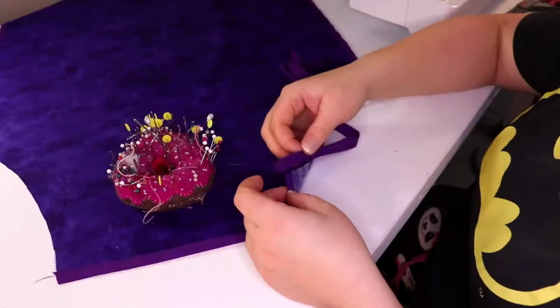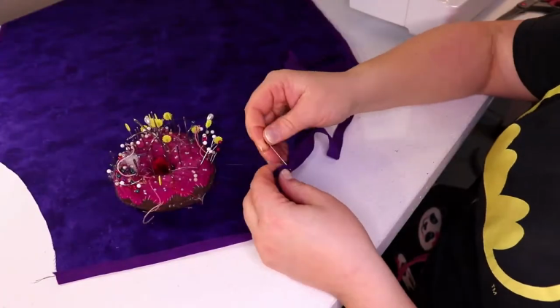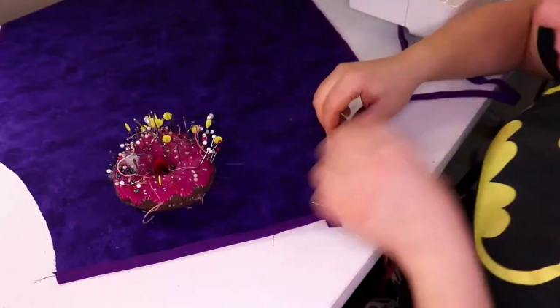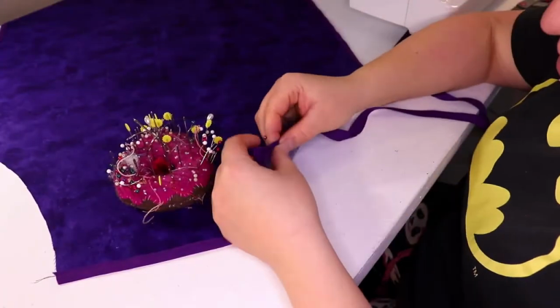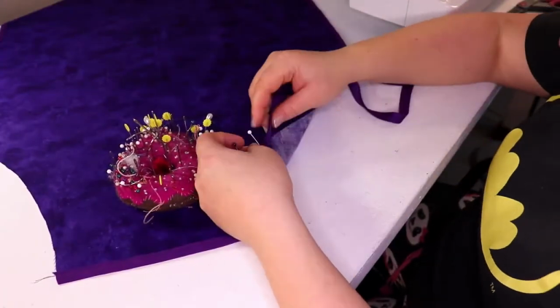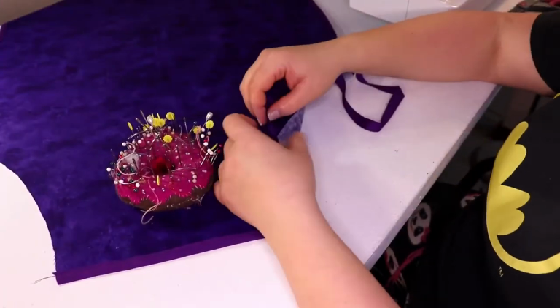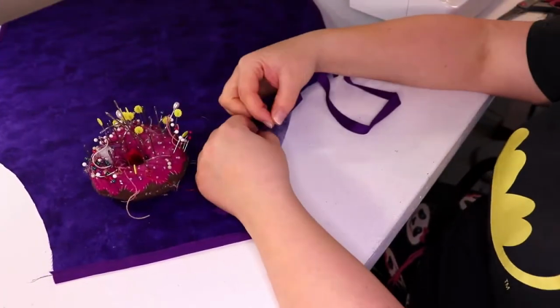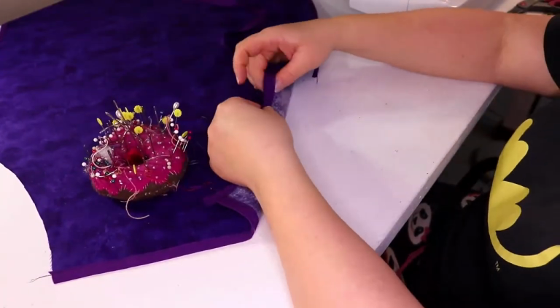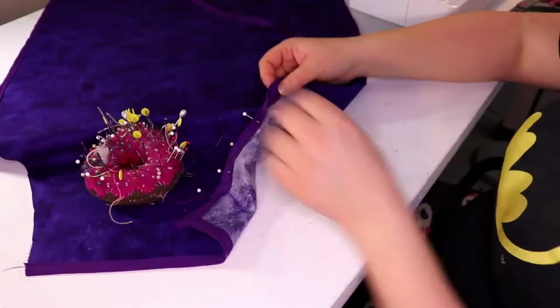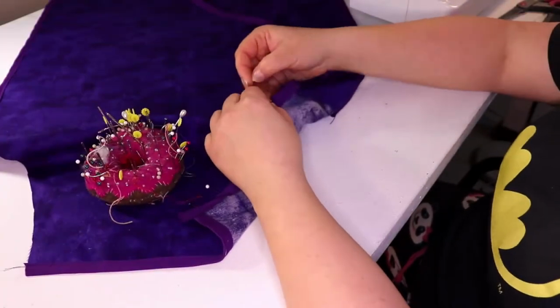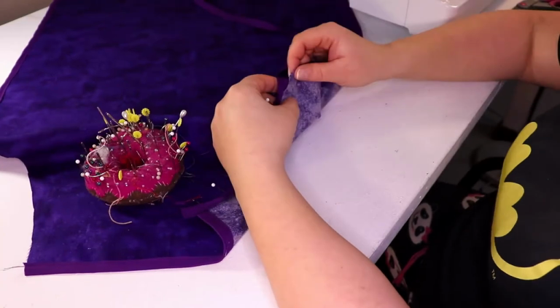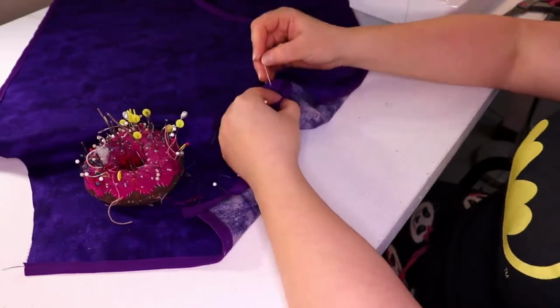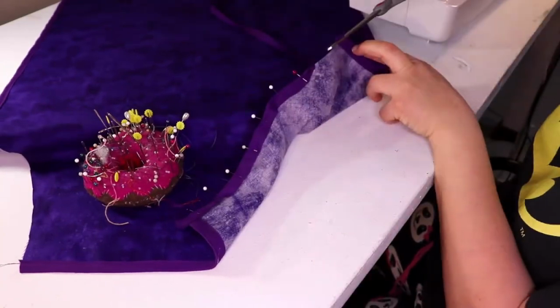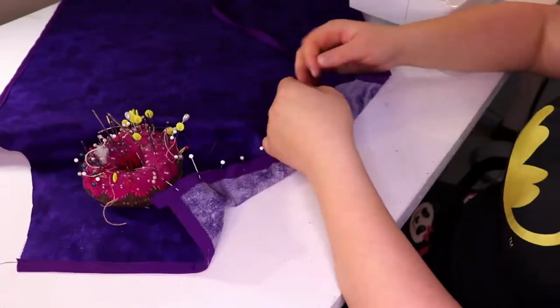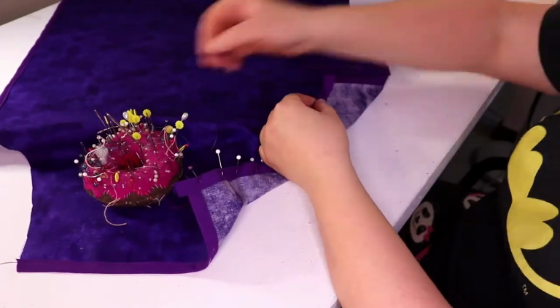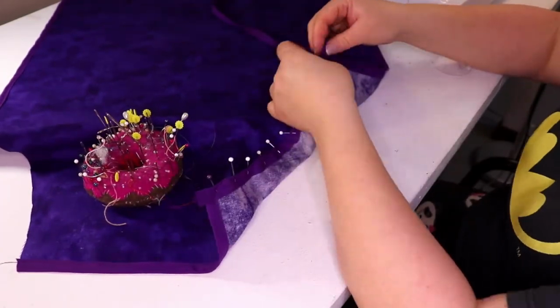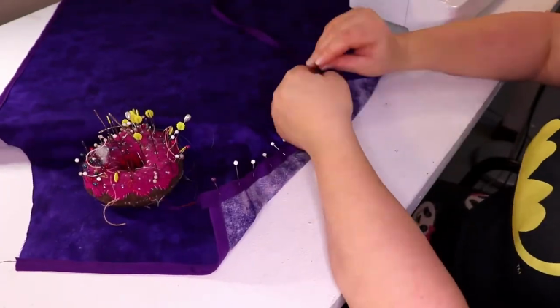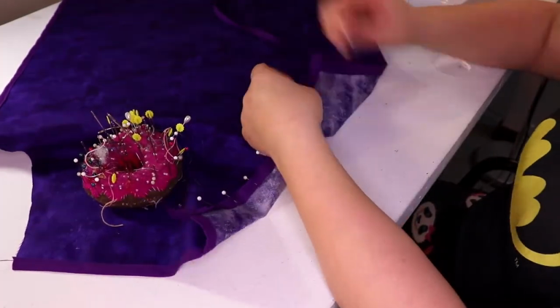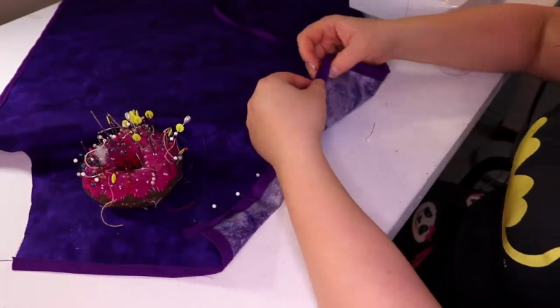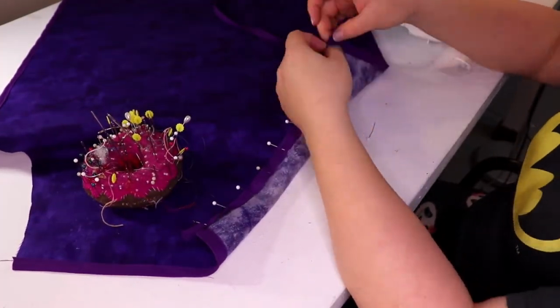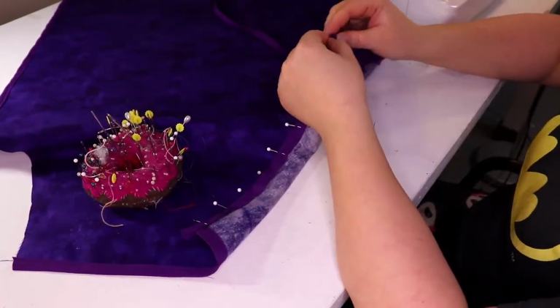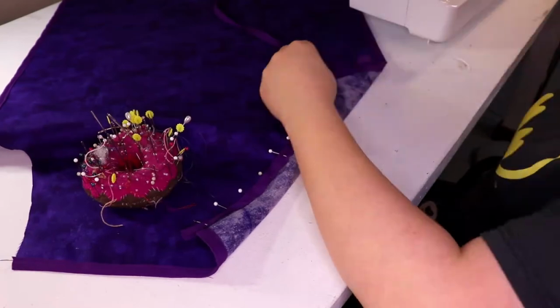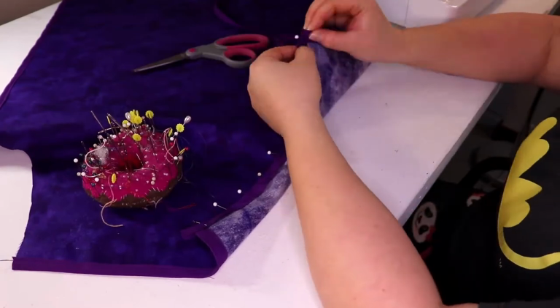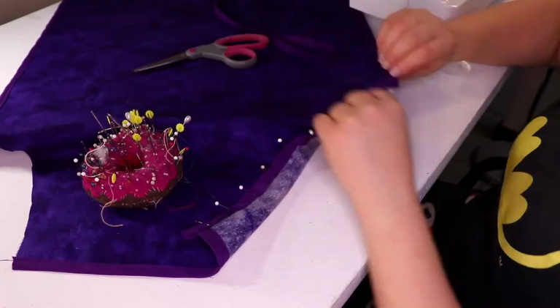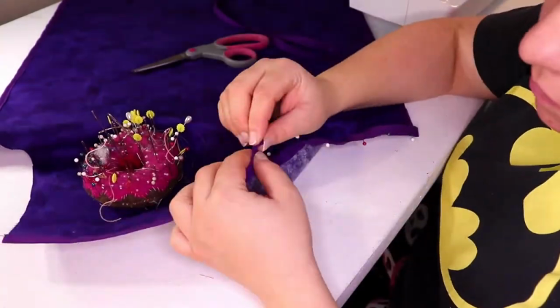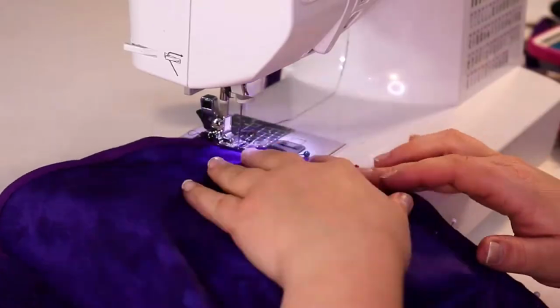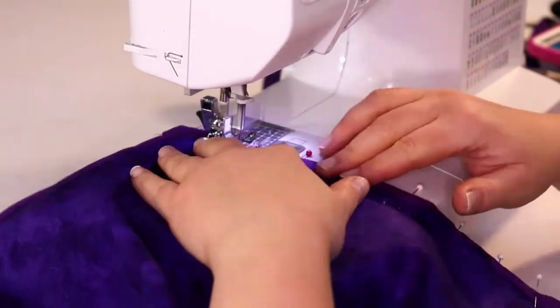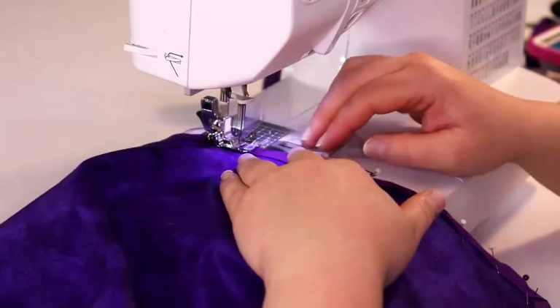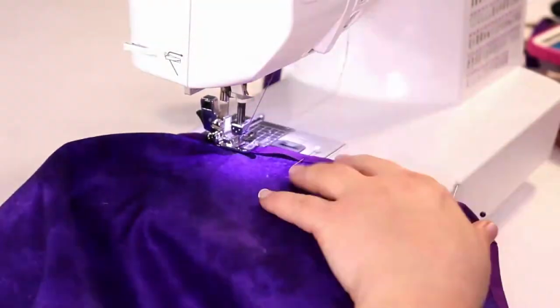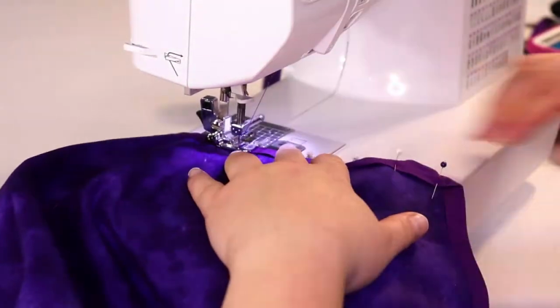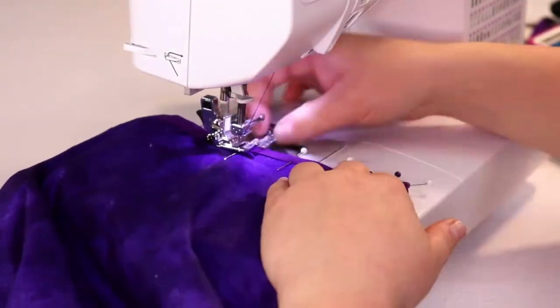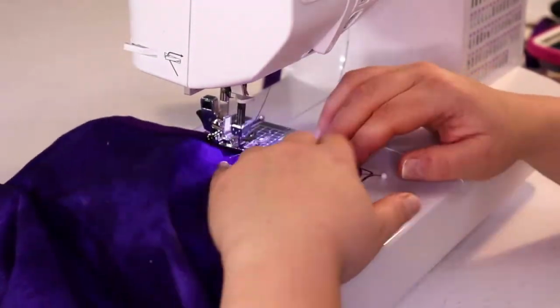That just left me with the two sides — I did those last. And just folded the ends over to make them look neater from the front.